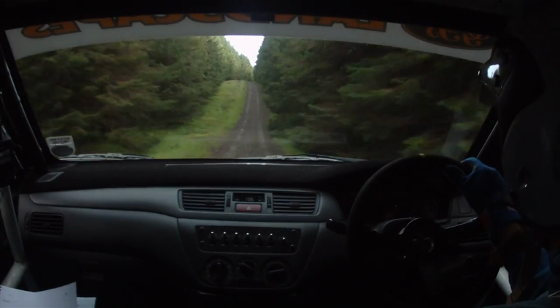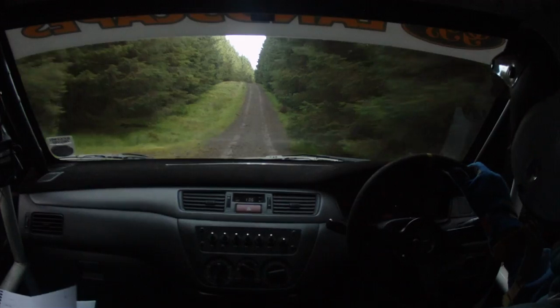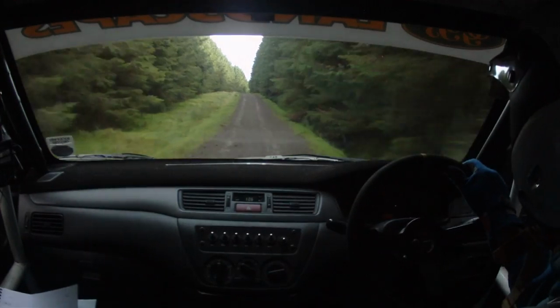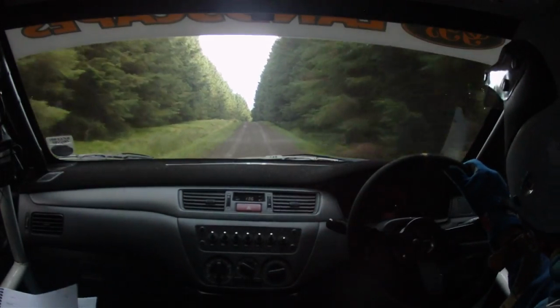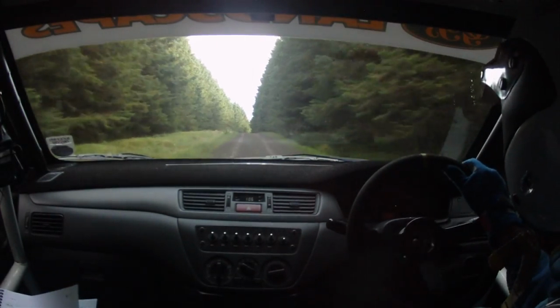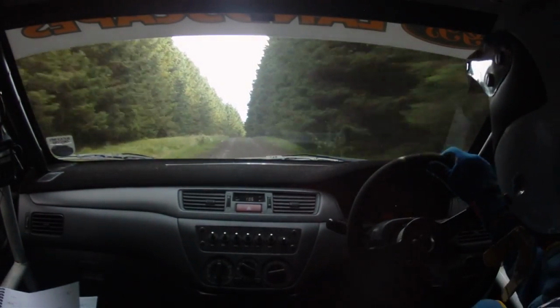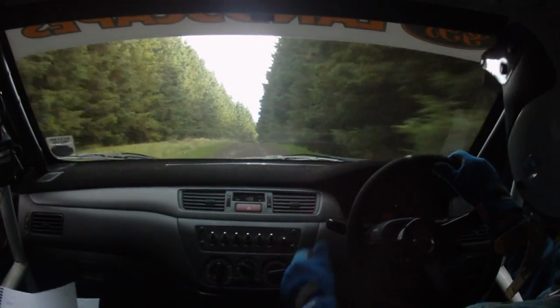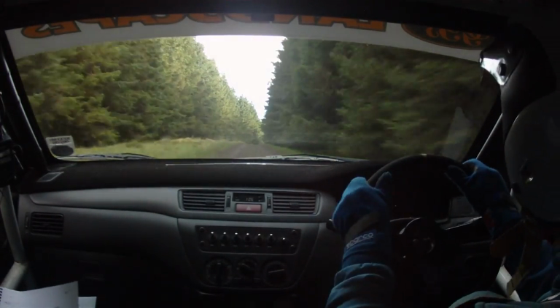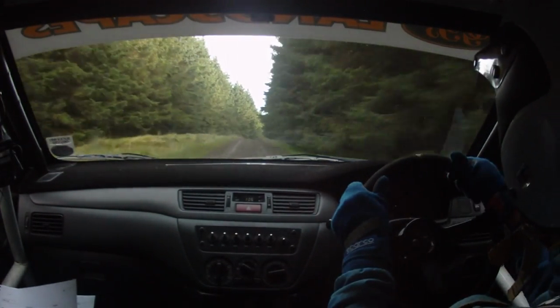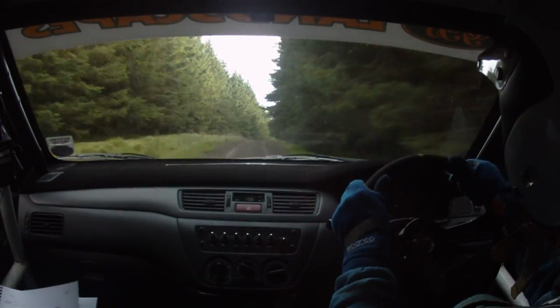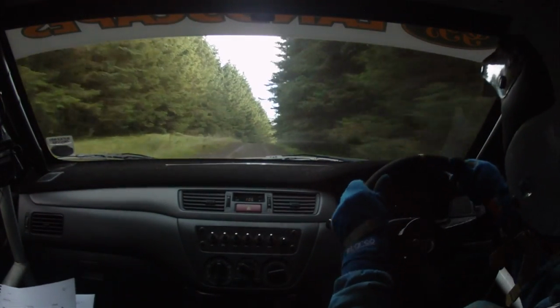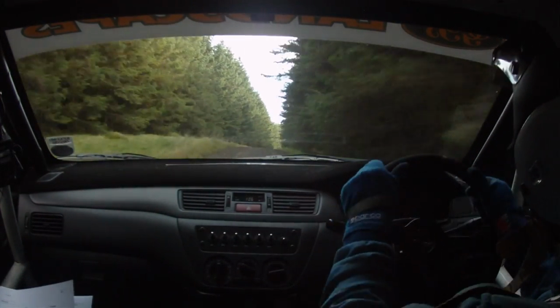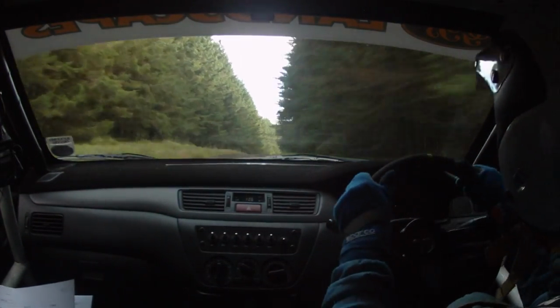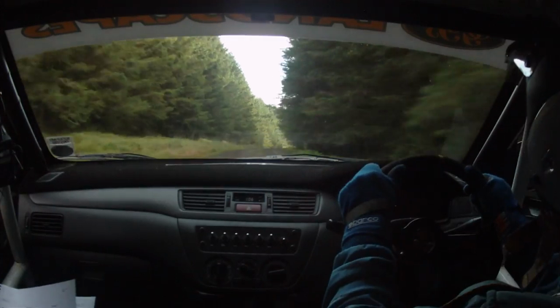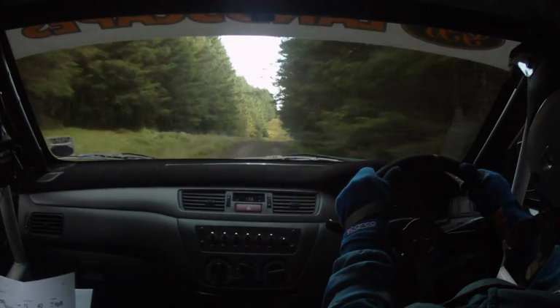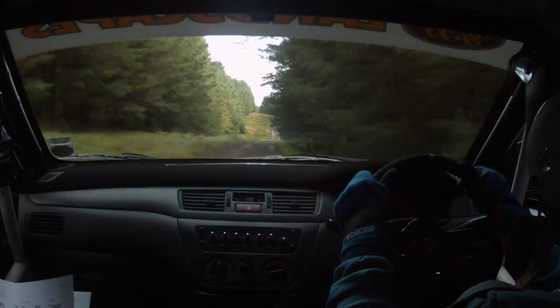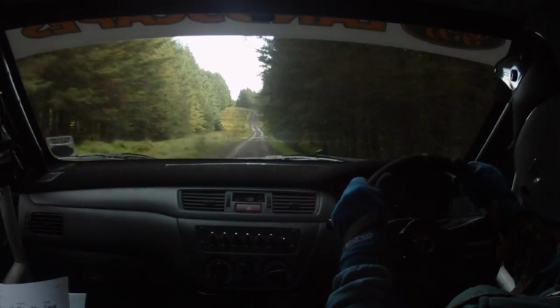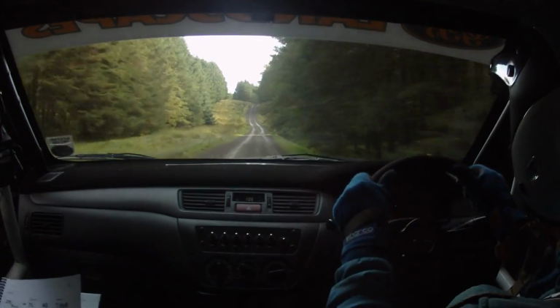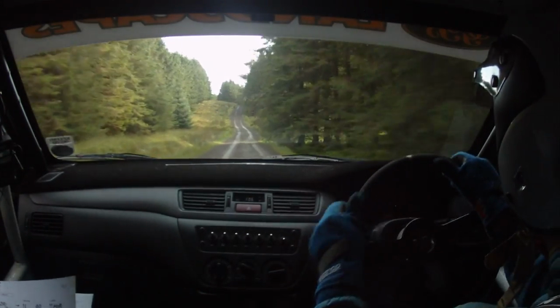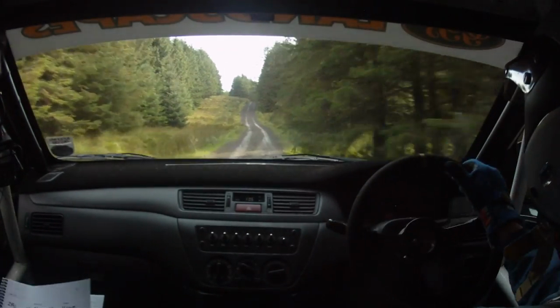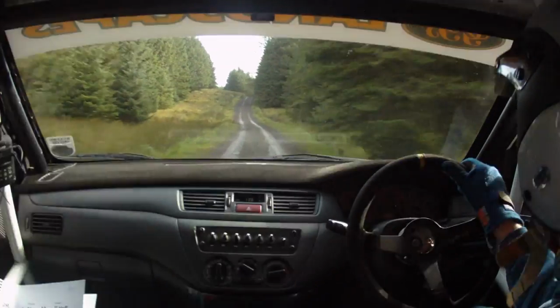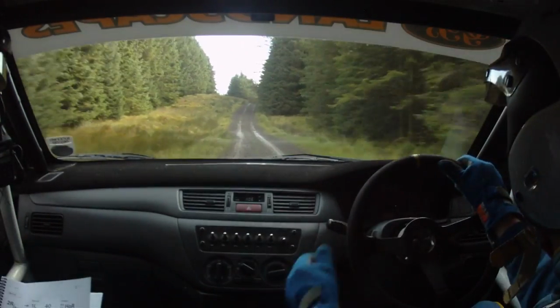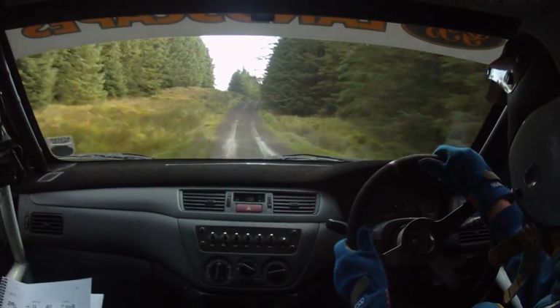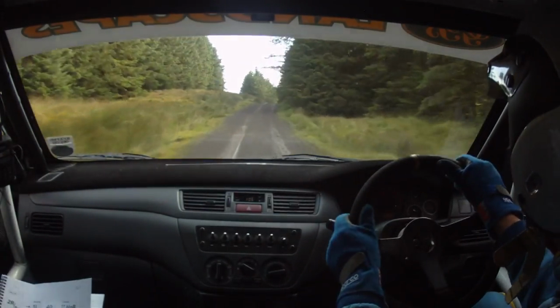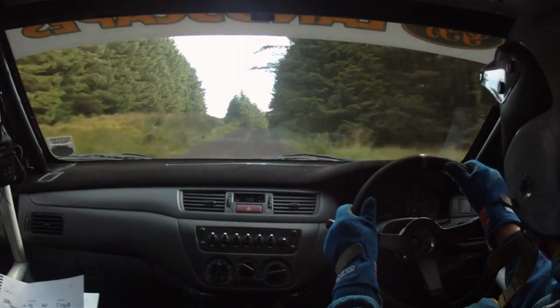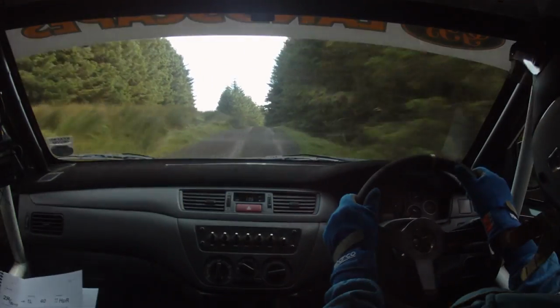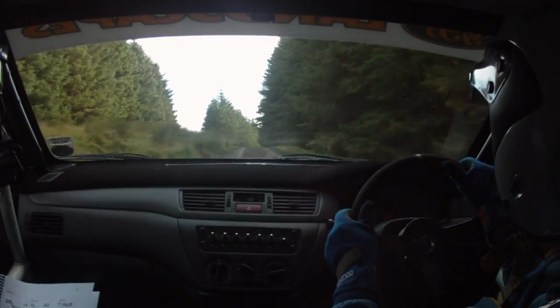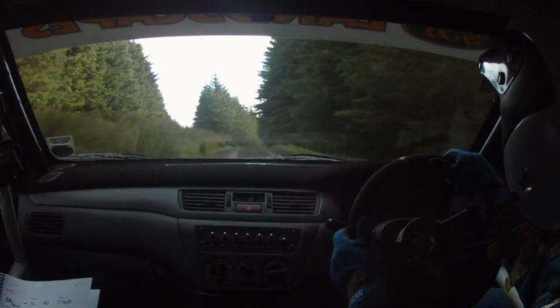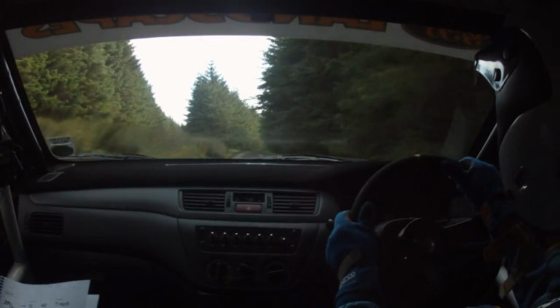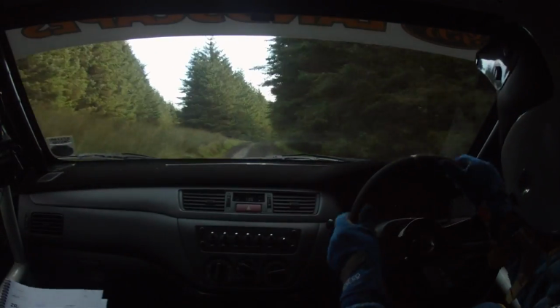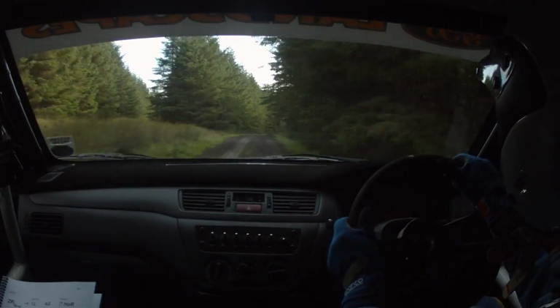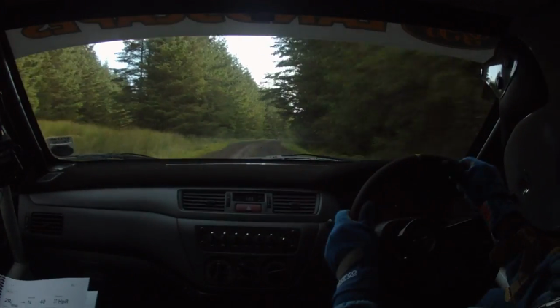Uphill 1 right long over crest 200. 1 right long over crest 200. On ahead, on ahead. Go 200. Middle over crest 1 right plus 200. Go, 1 right 200. Go.